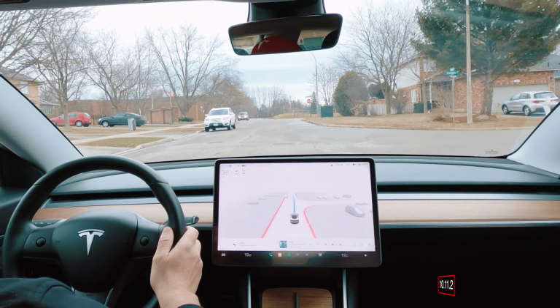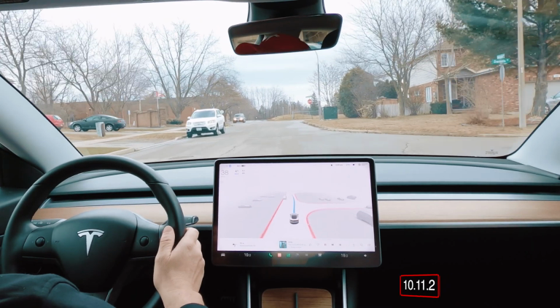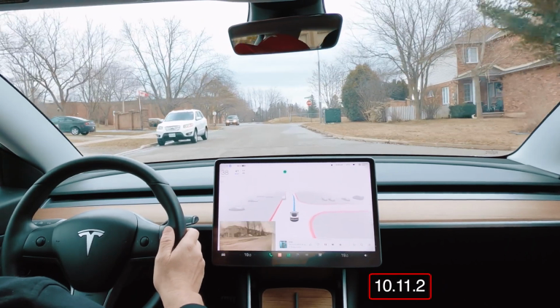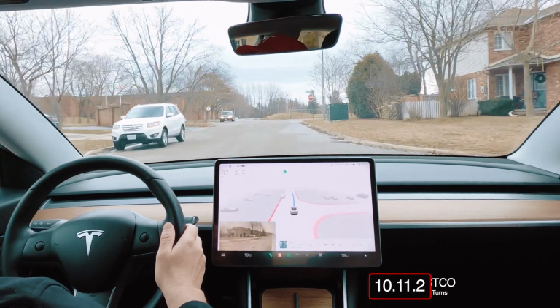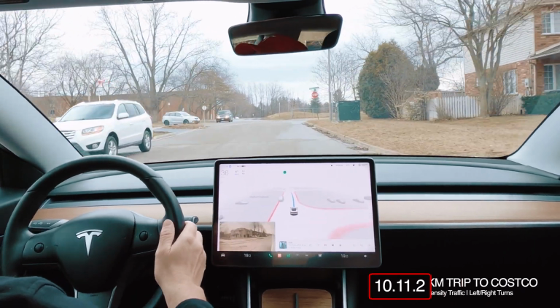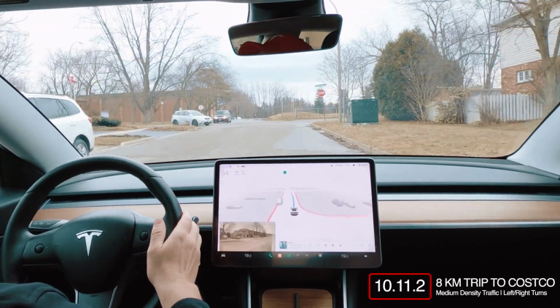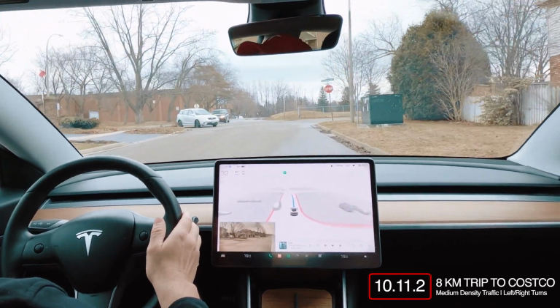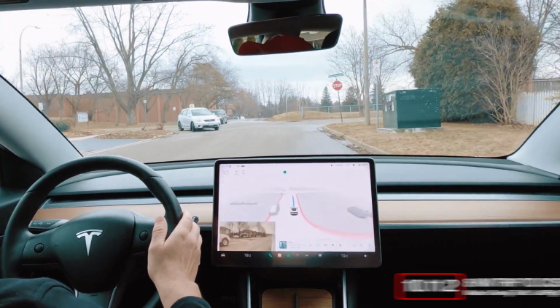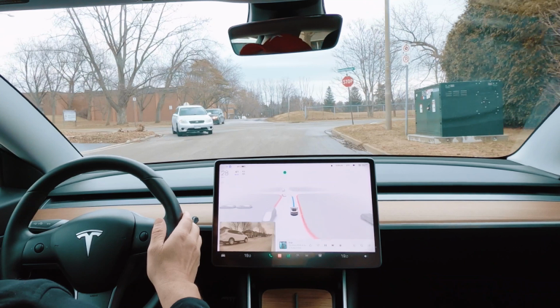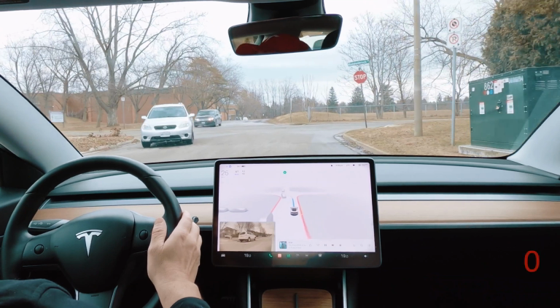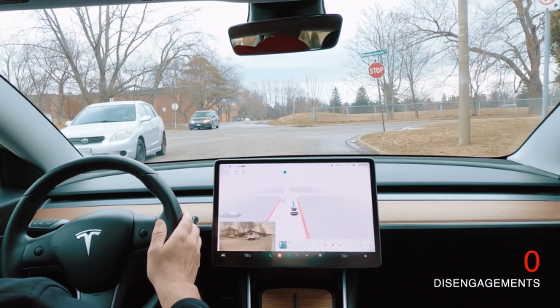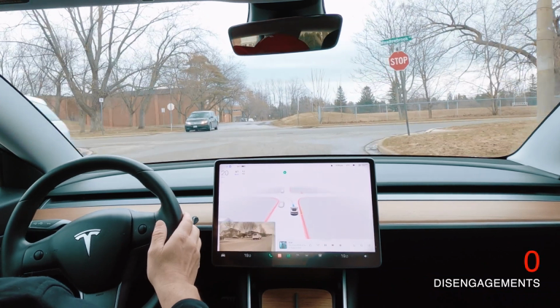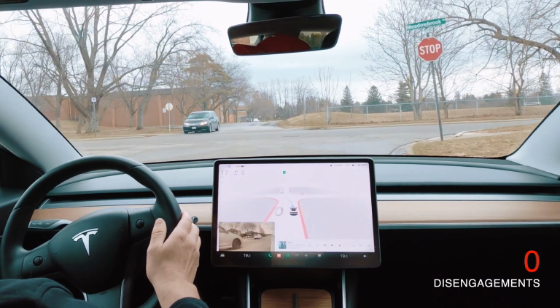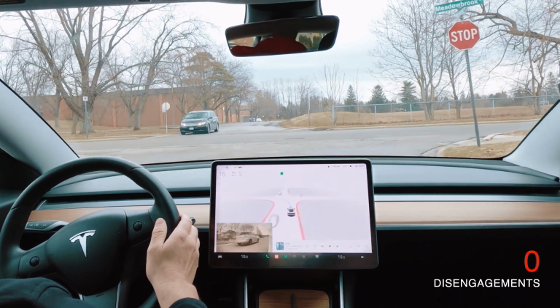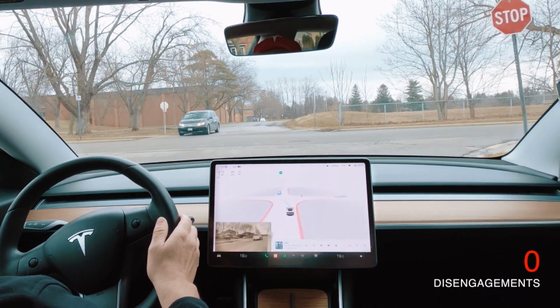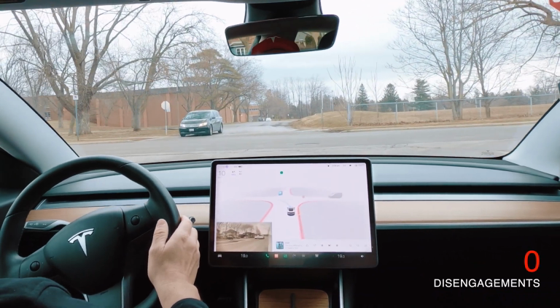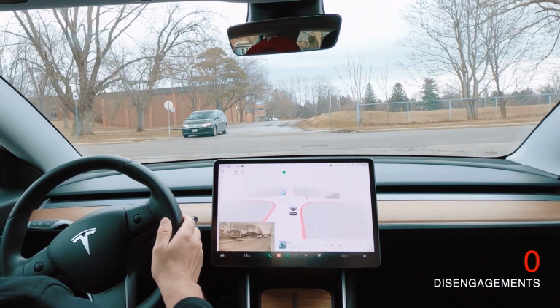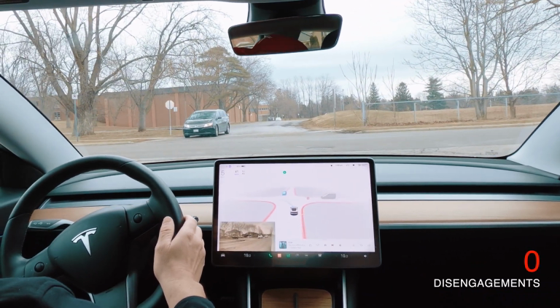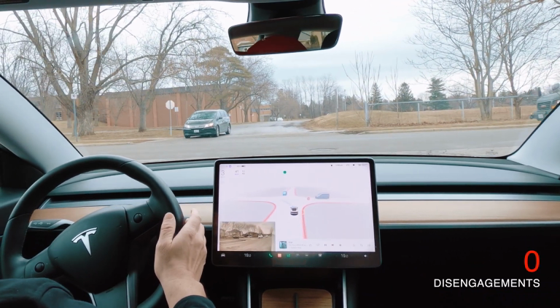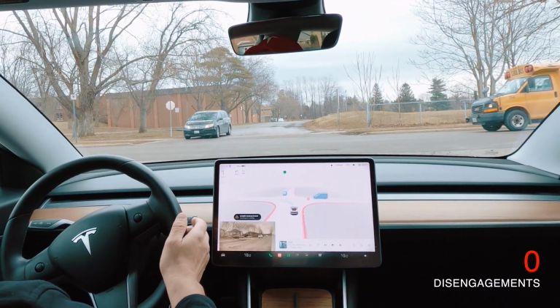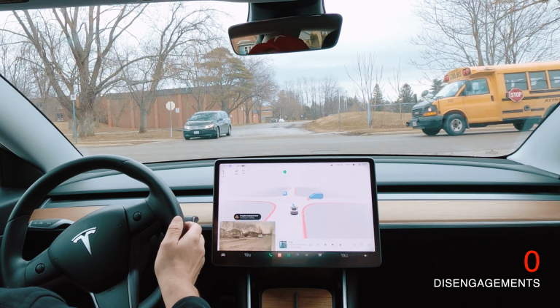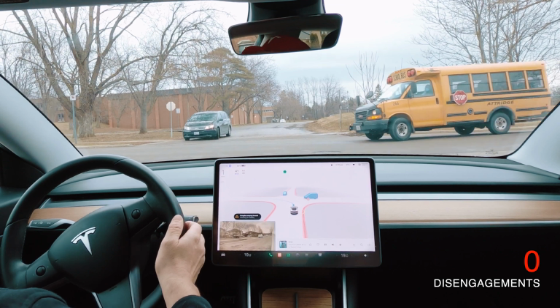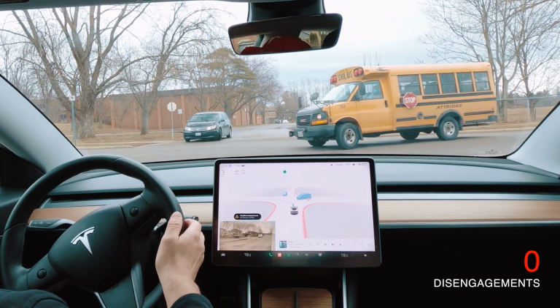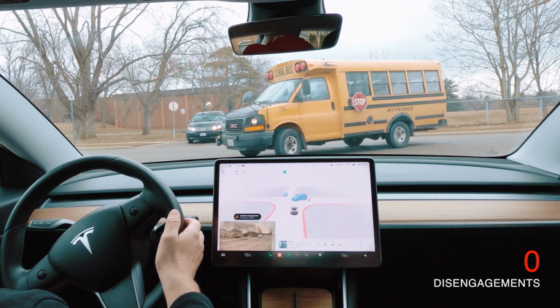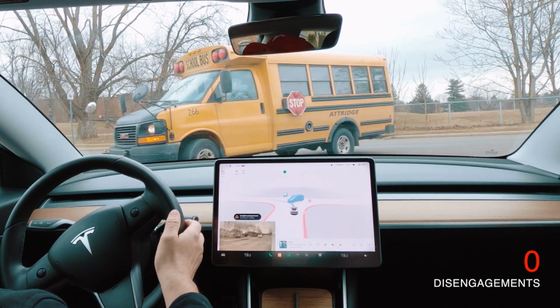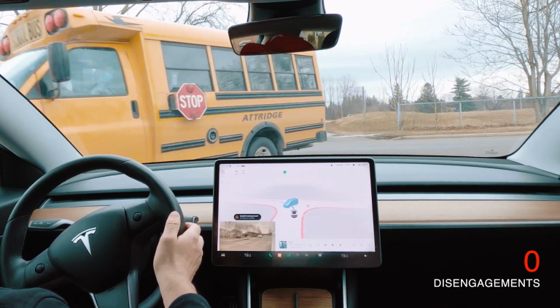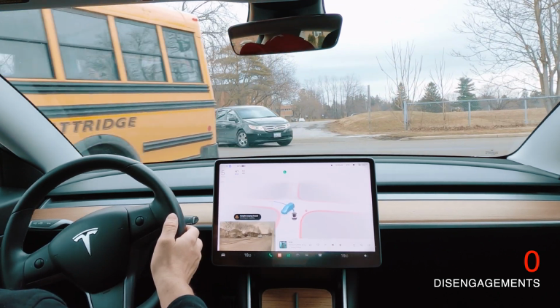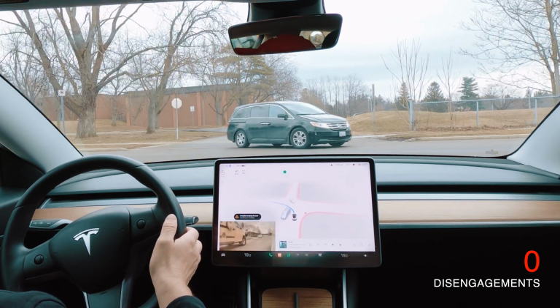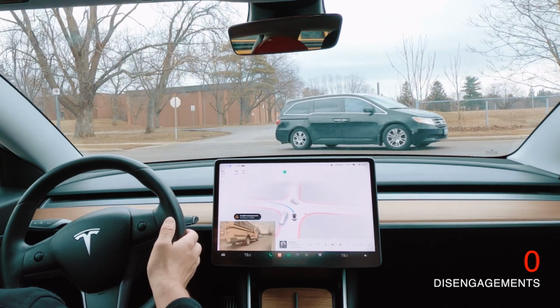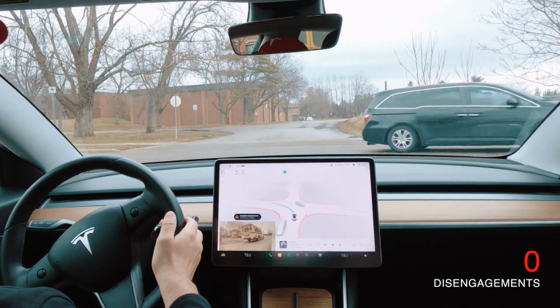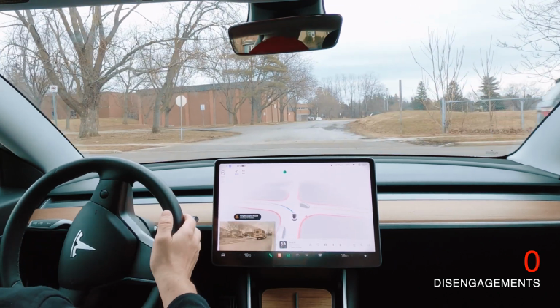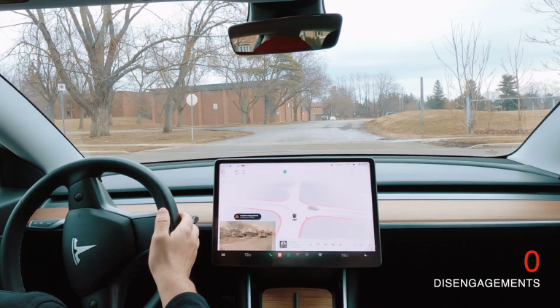Northern Tesla back with another FSD beta drive. We are going to go to Costco, so we have a short drive, about 10 kilometers or so, and it's going to involve some residential as well as some city driving.